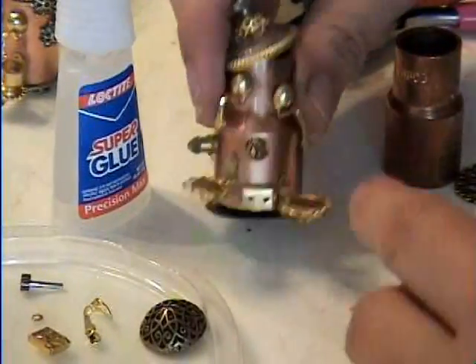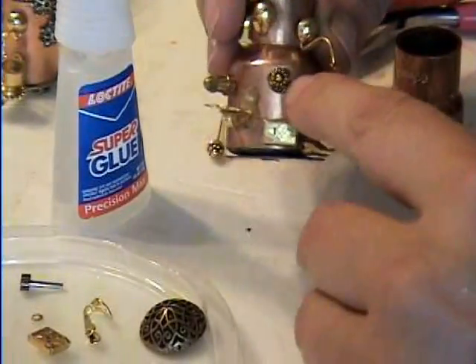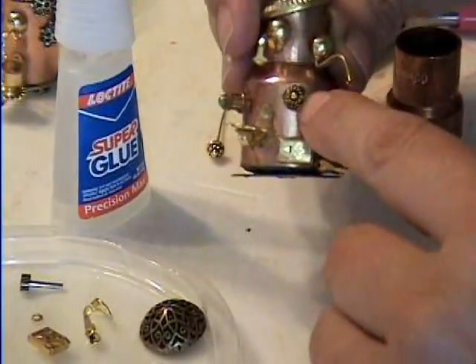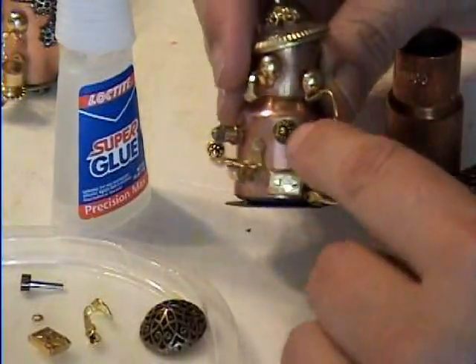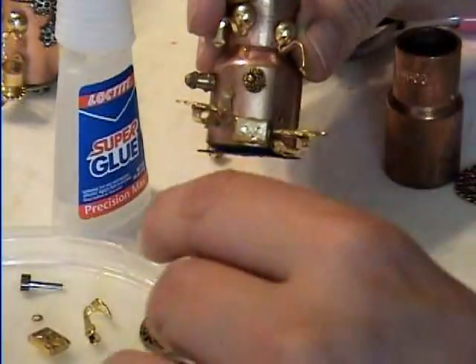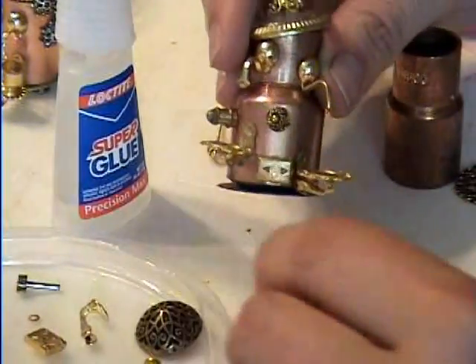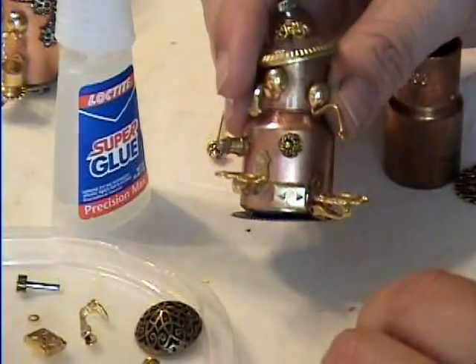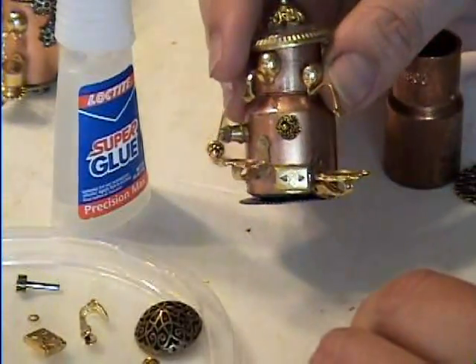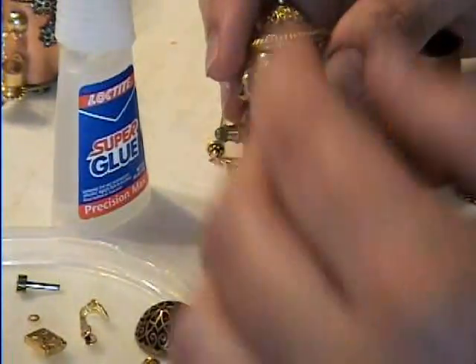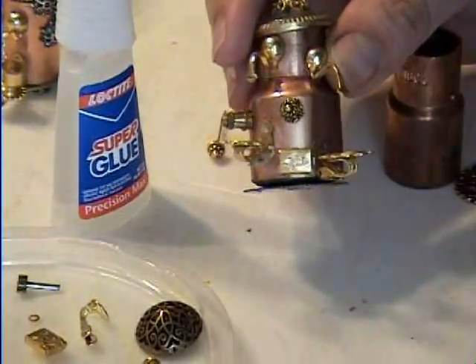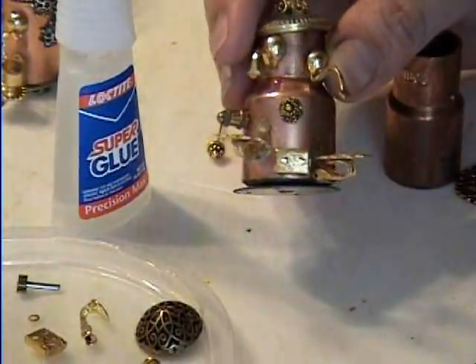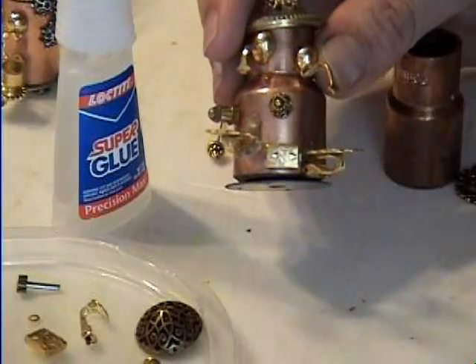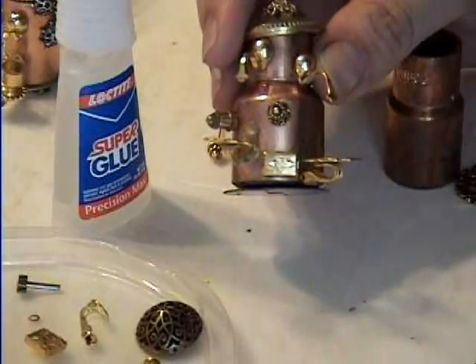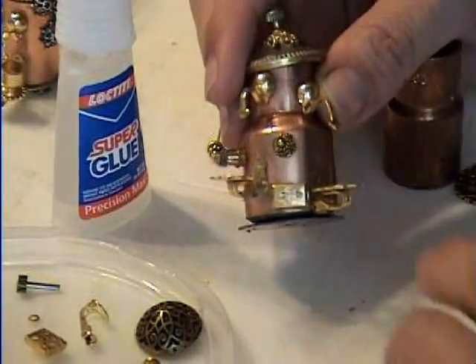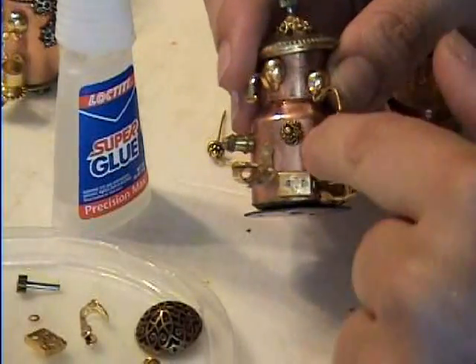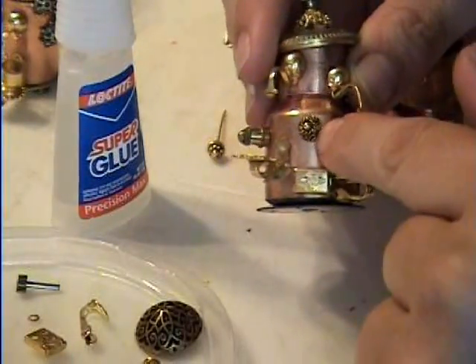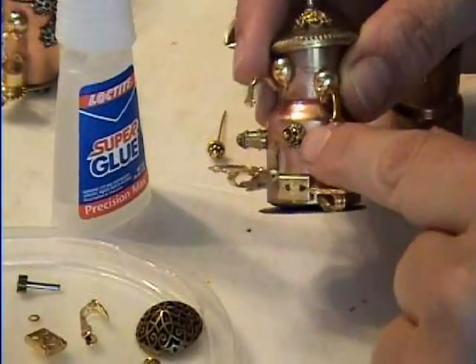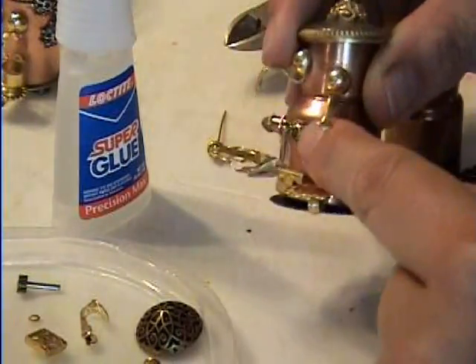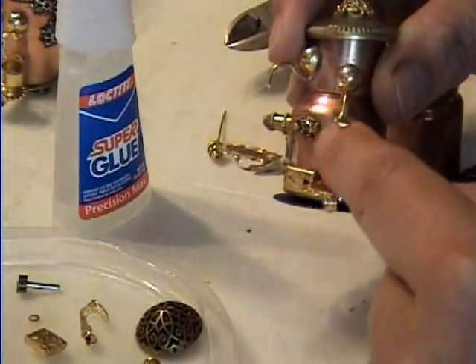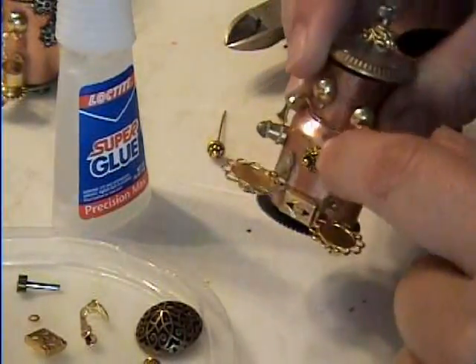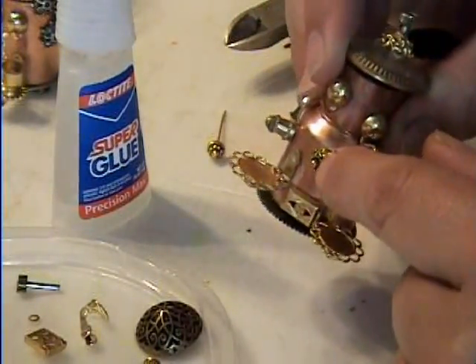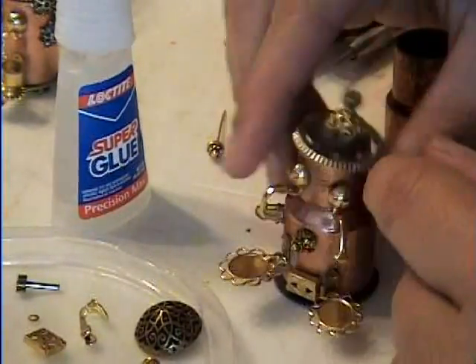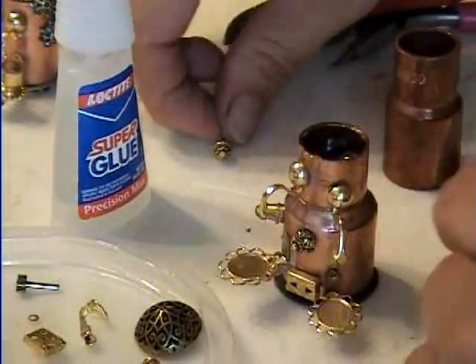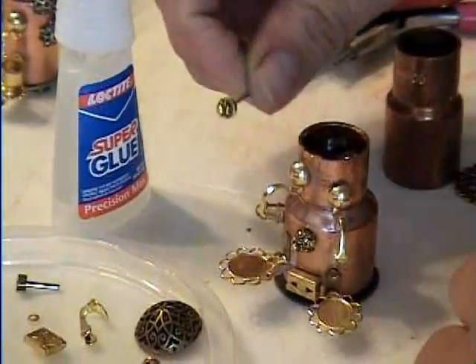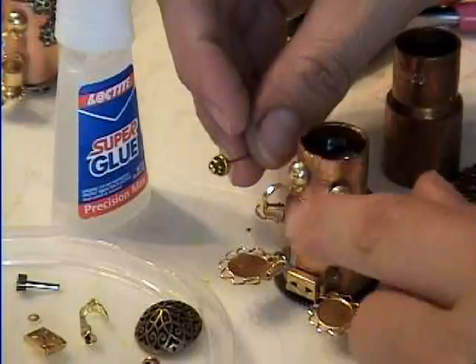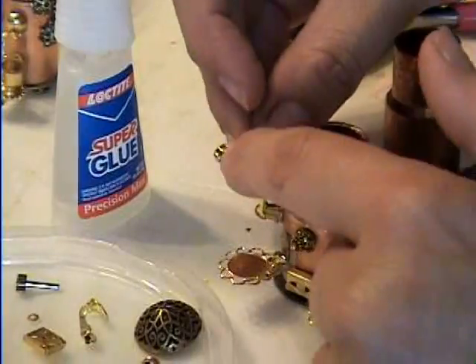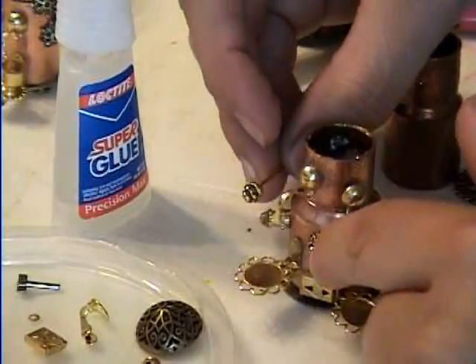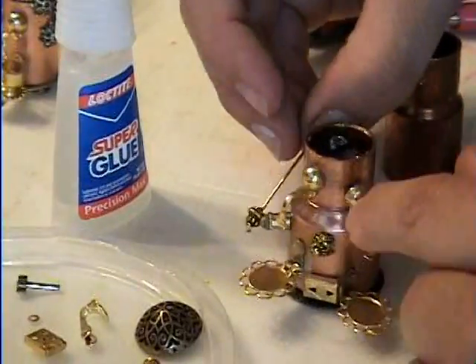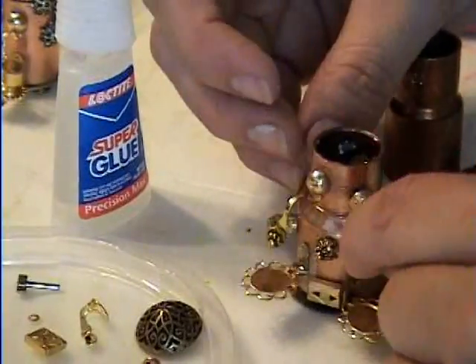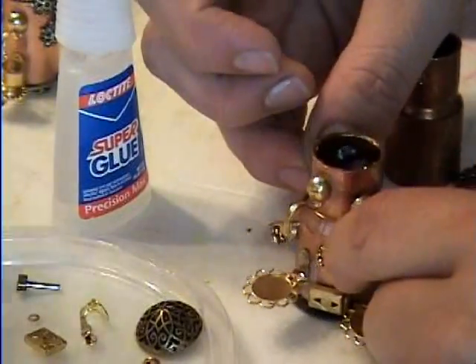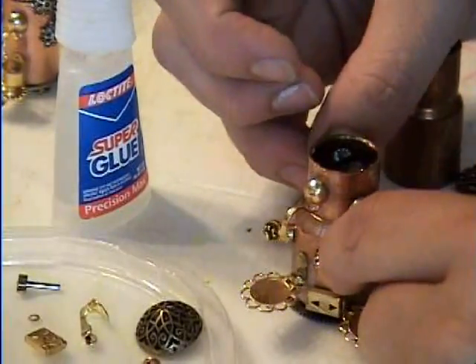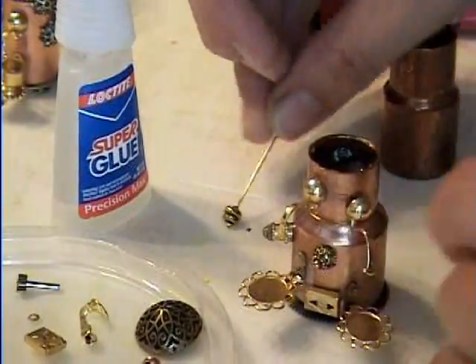Right here in the middle I just have a bead cap — and then it has another one of these things, a smaller one, stuck in it.